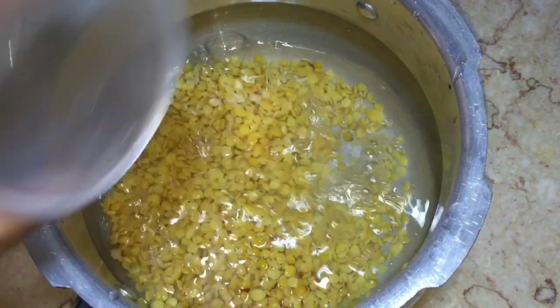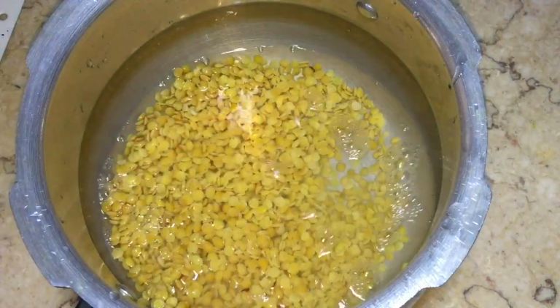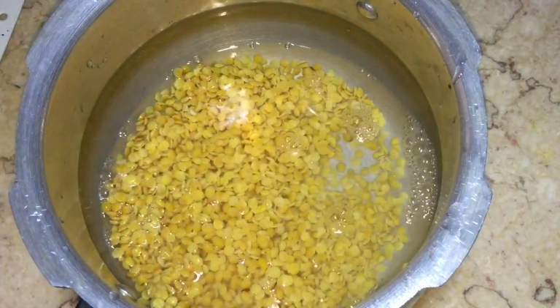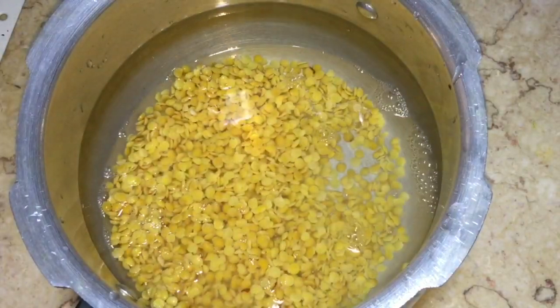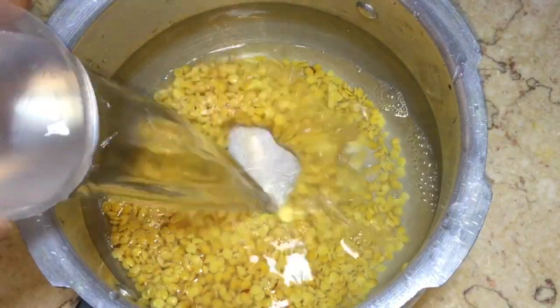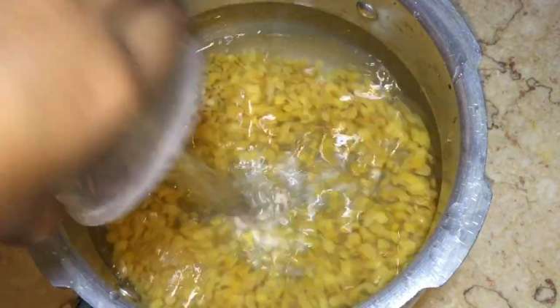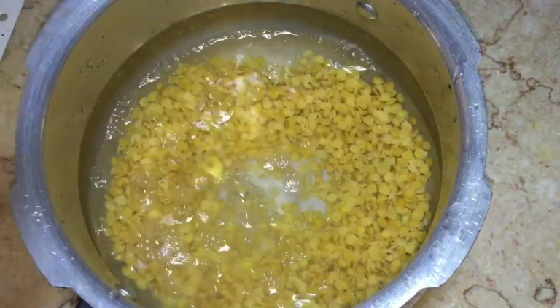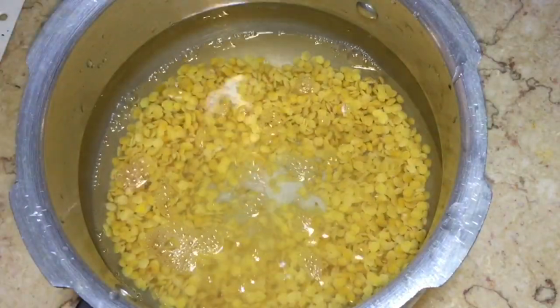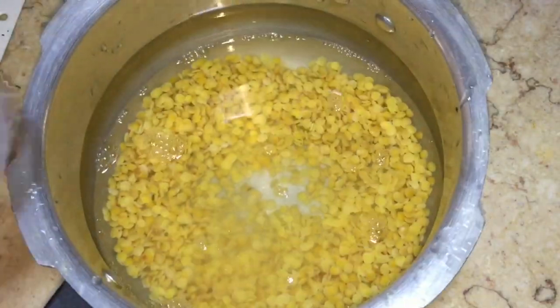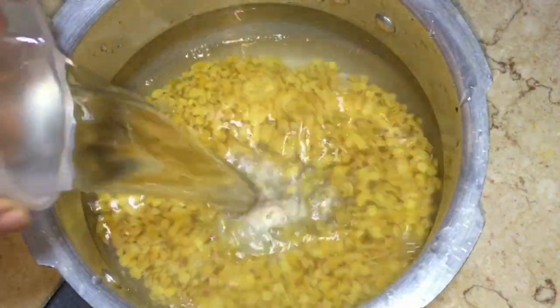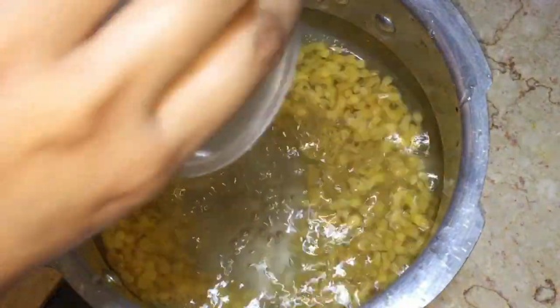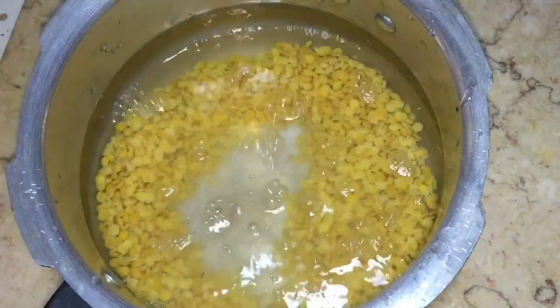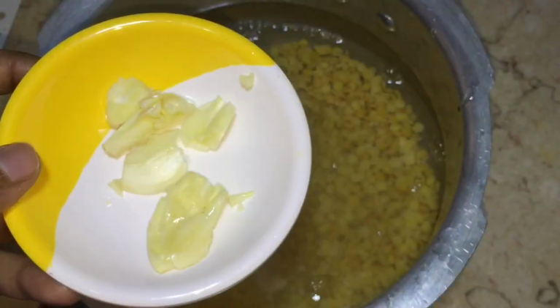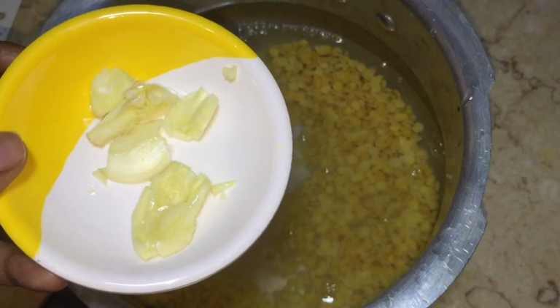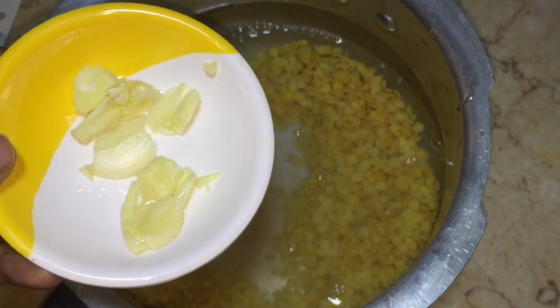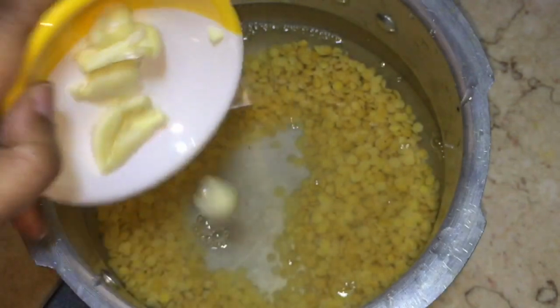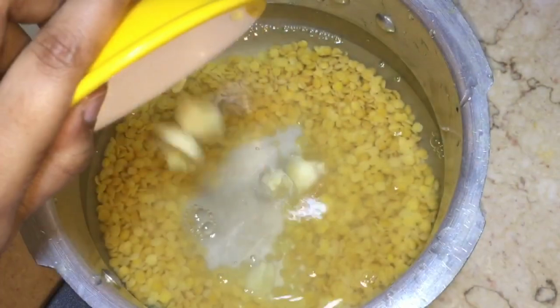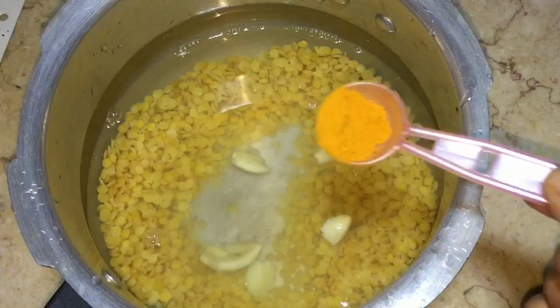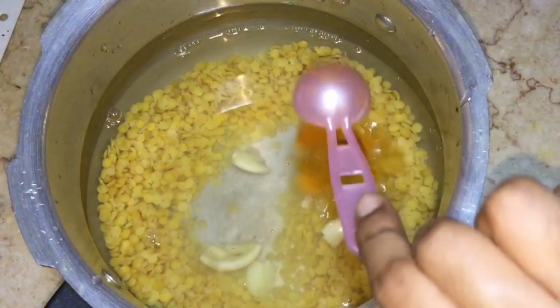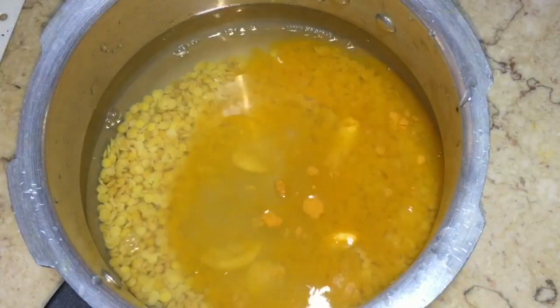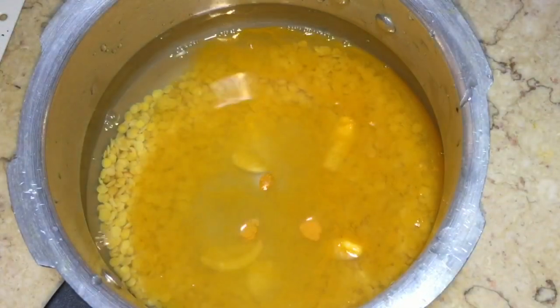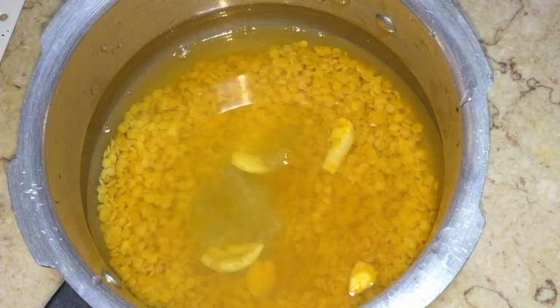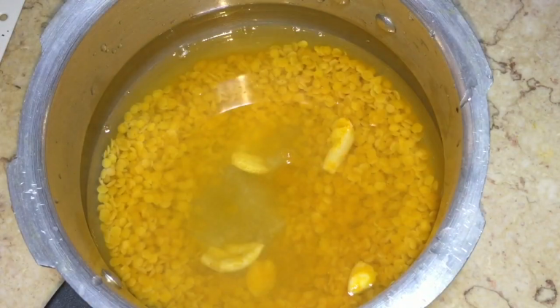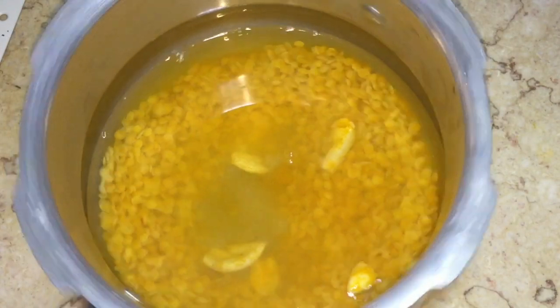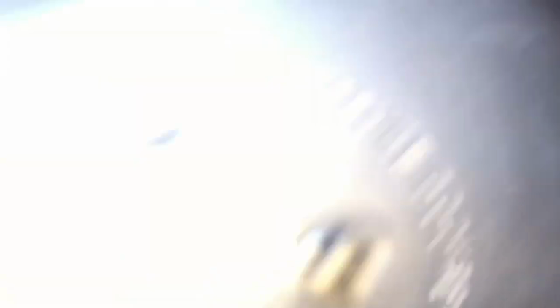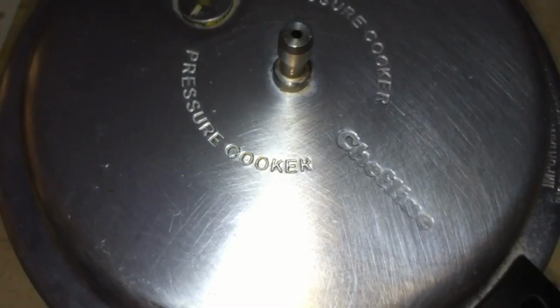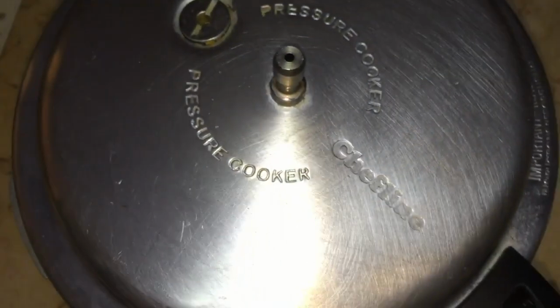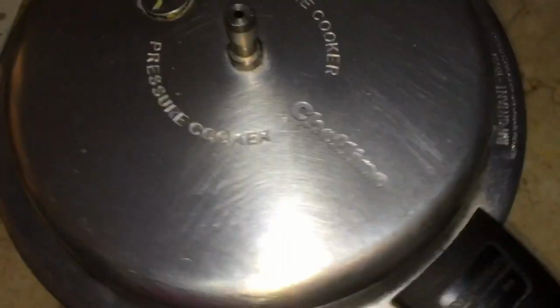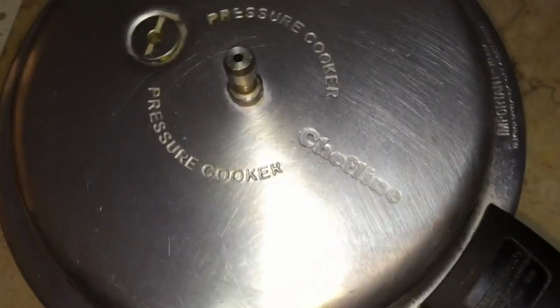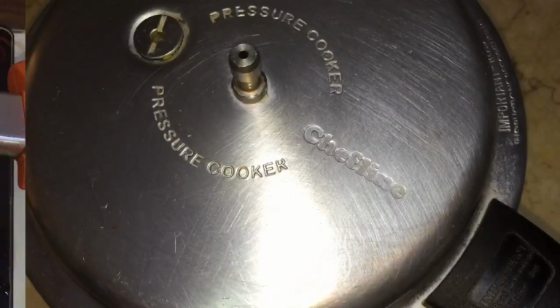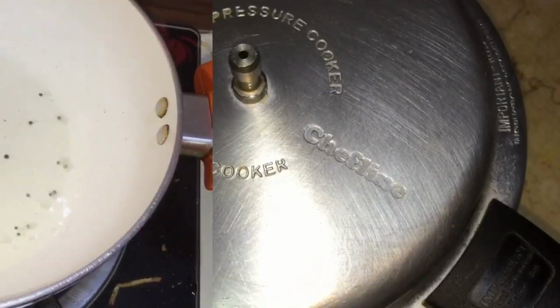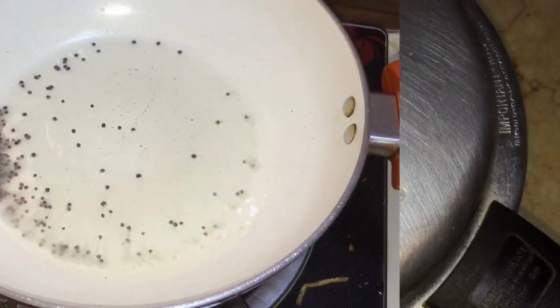First we have to cook the toor dal in the pressure cooker. I have 1 cup of toor dal and 3 cups of water. To this, add the mashed garlic and a little turmeric, then close the cooker and cook for five to six whistles.